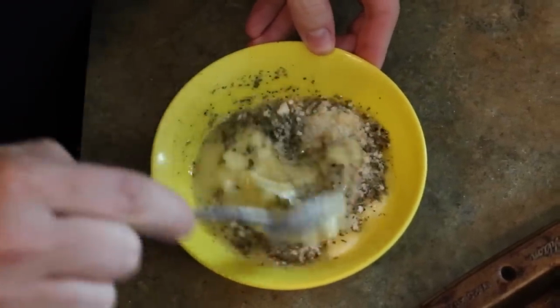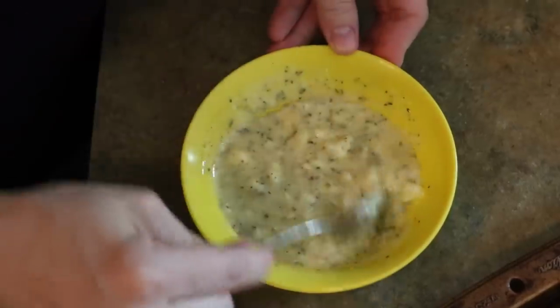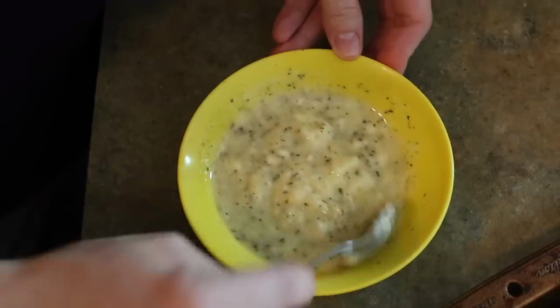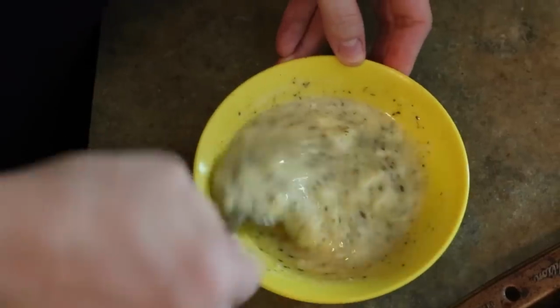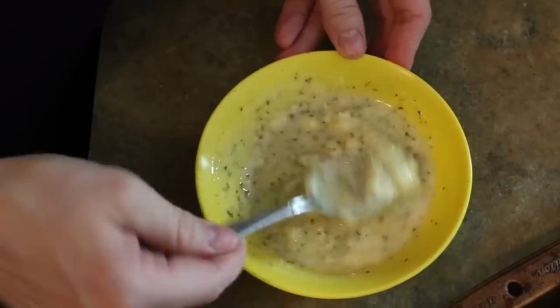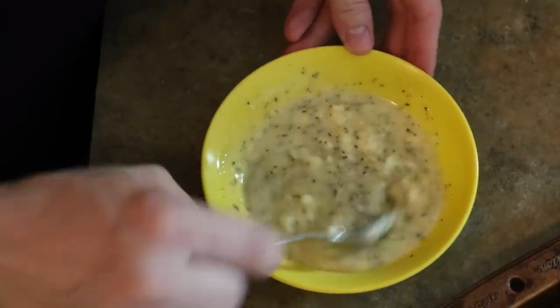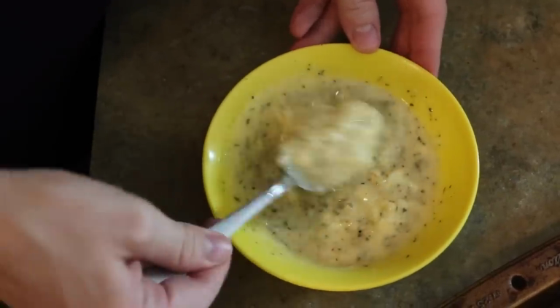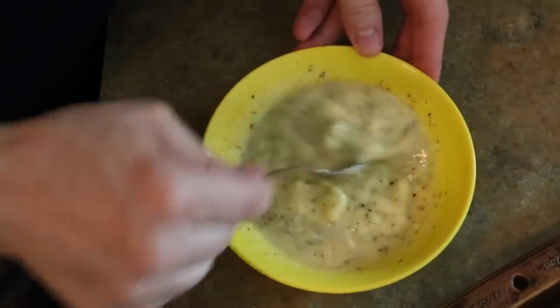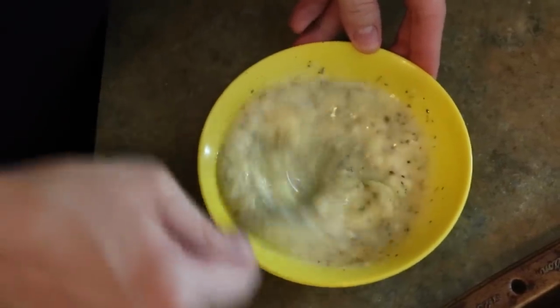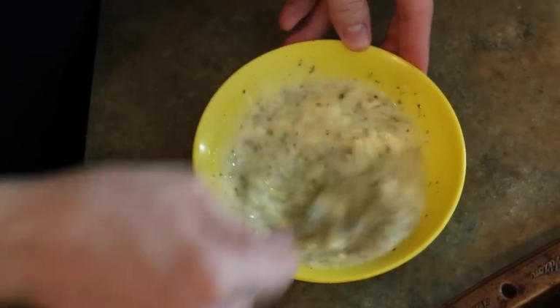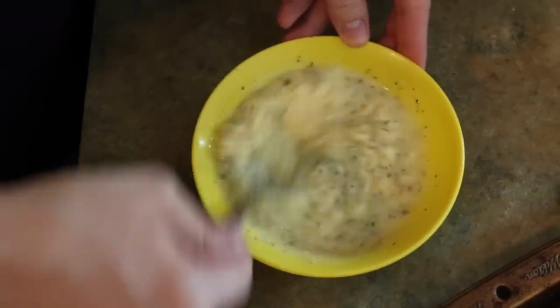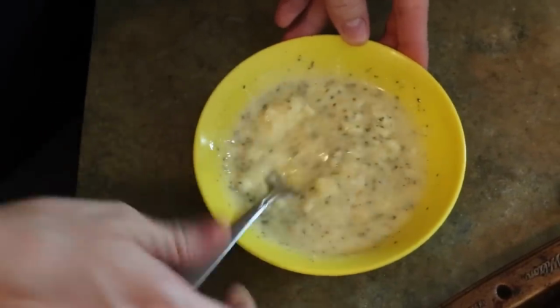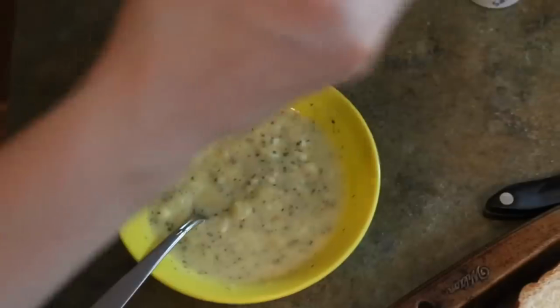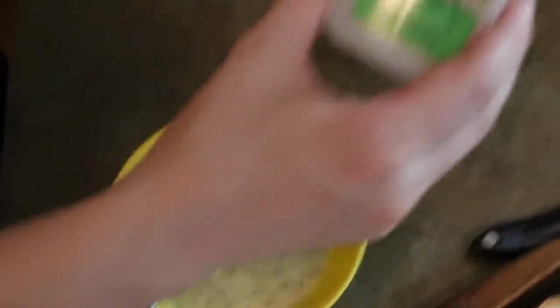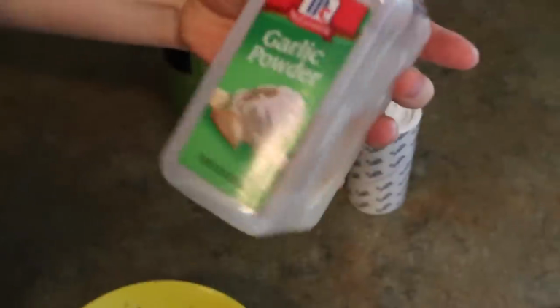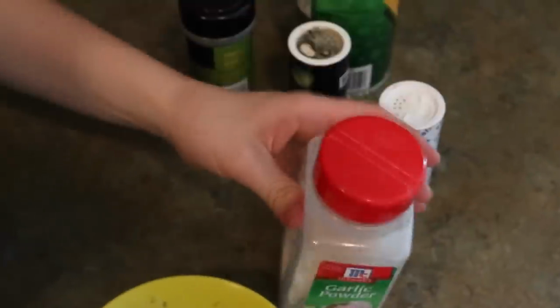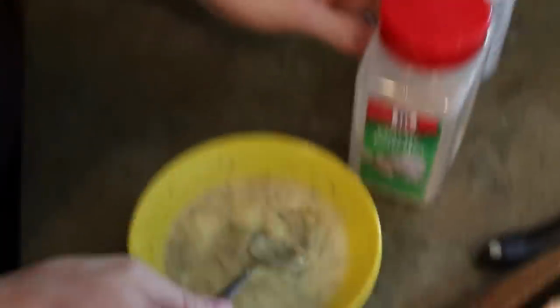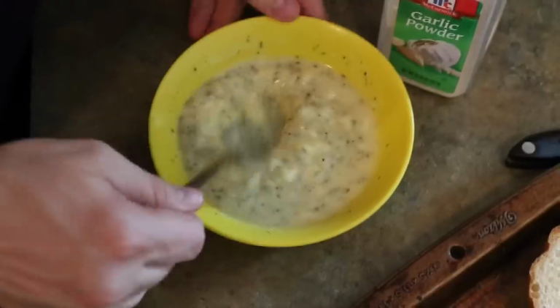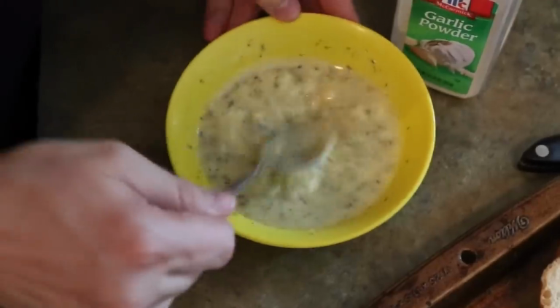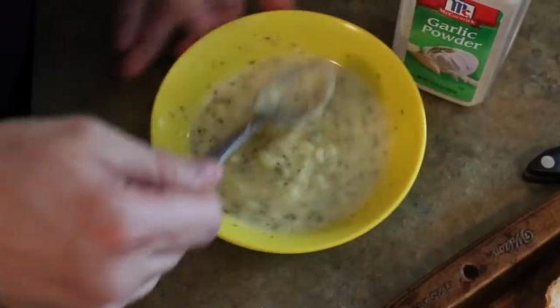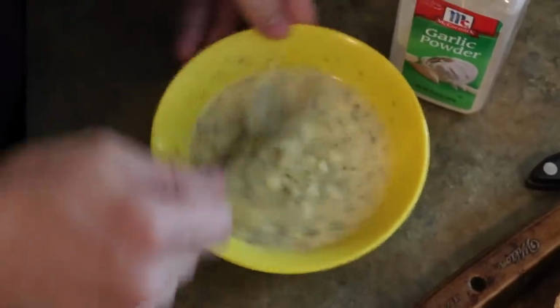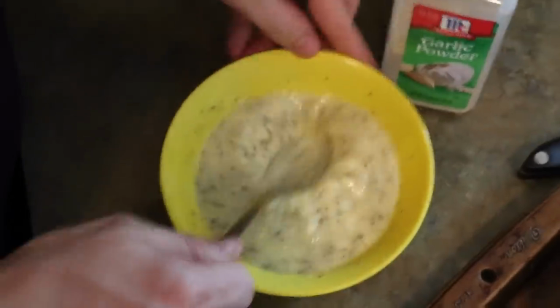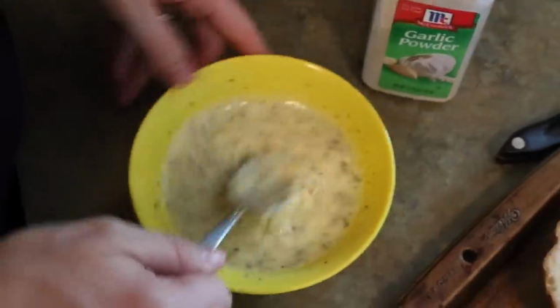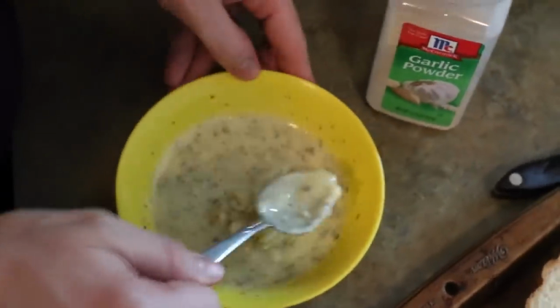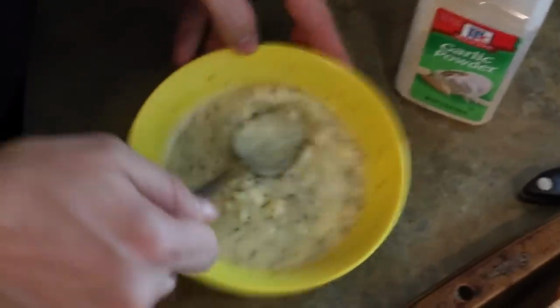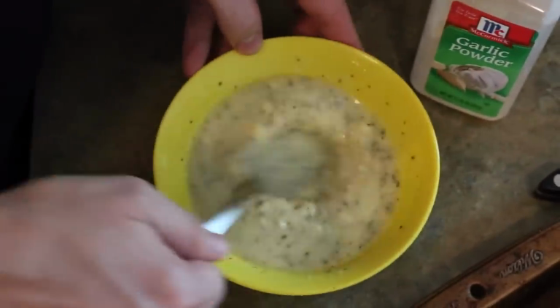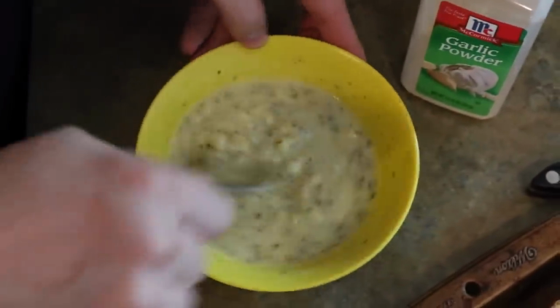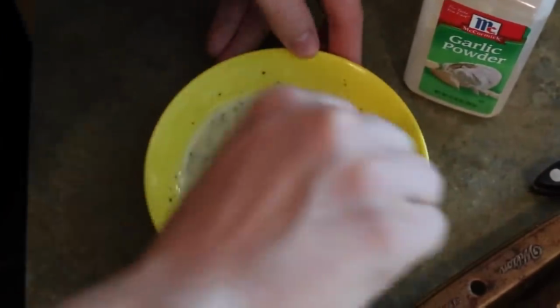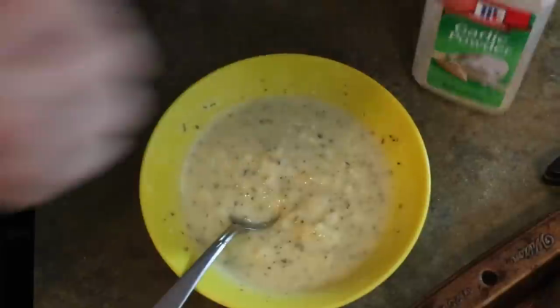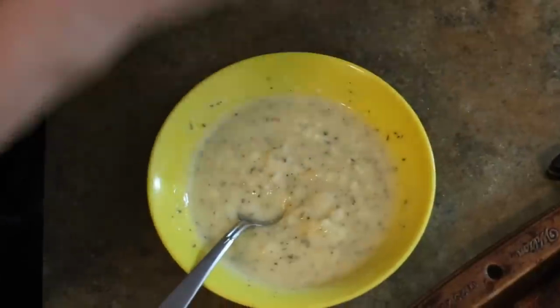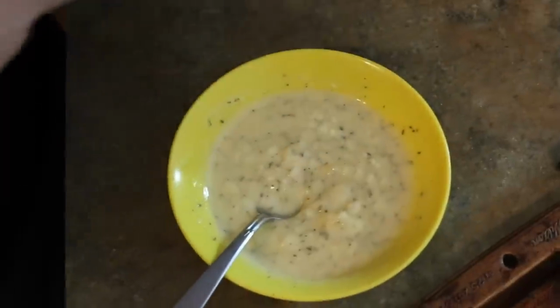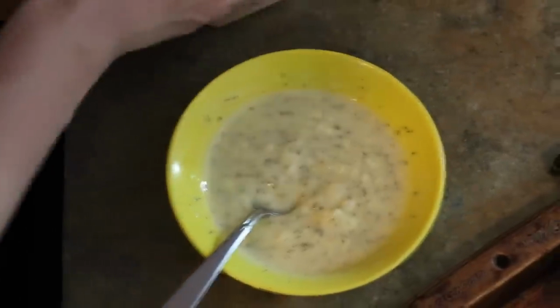The trickiest part about this — which is really not that tricky at all — is garlic powder. That's going to give you your garlic flavor for your garlic bread. You can't have garlic bread without garlic powder.